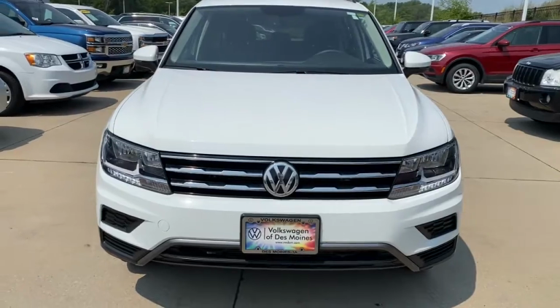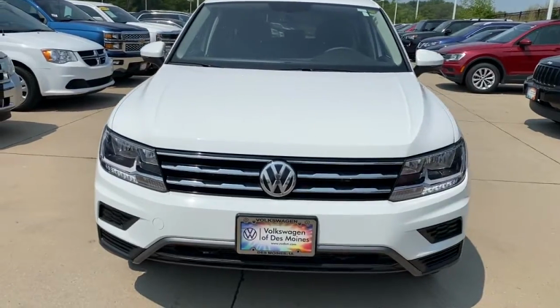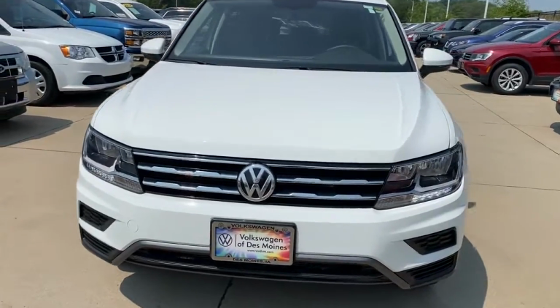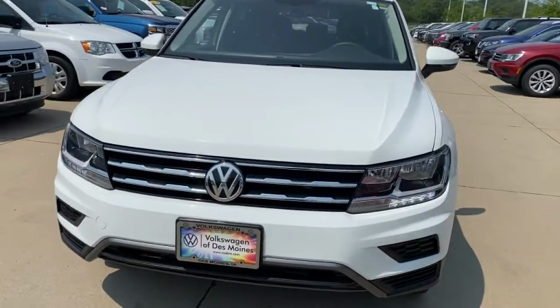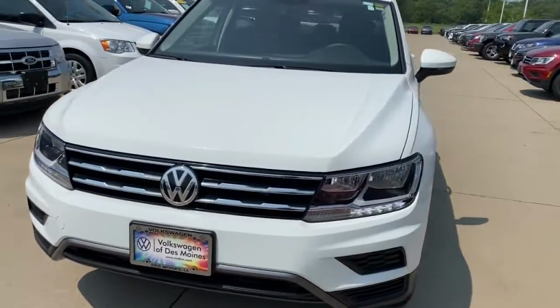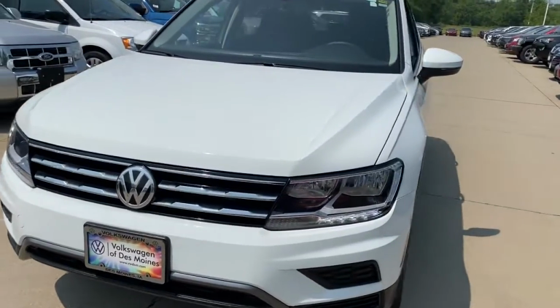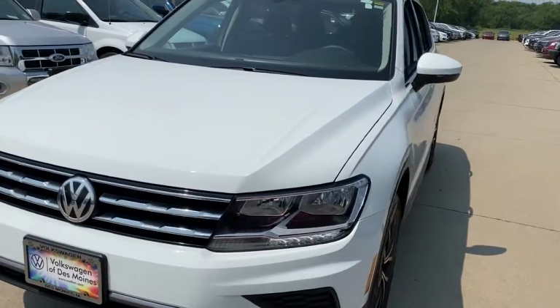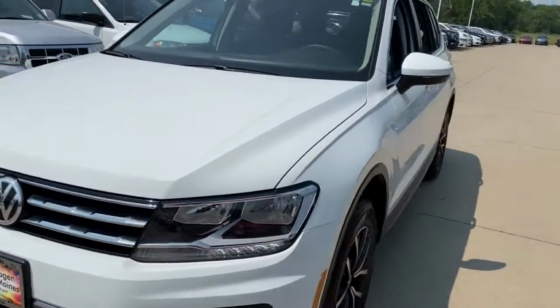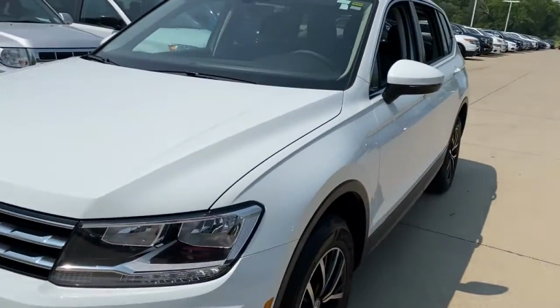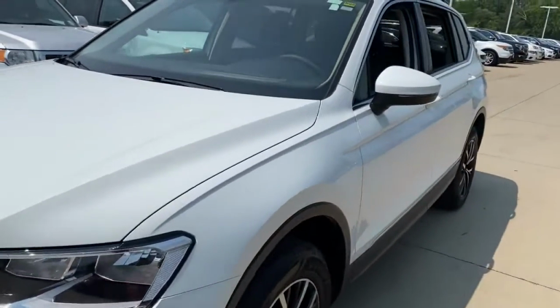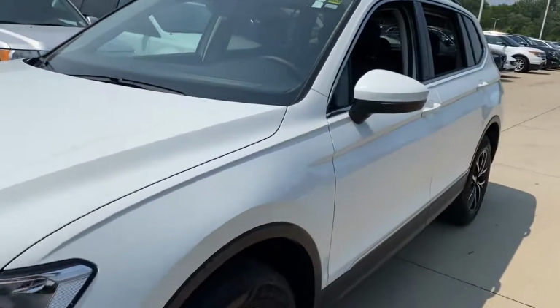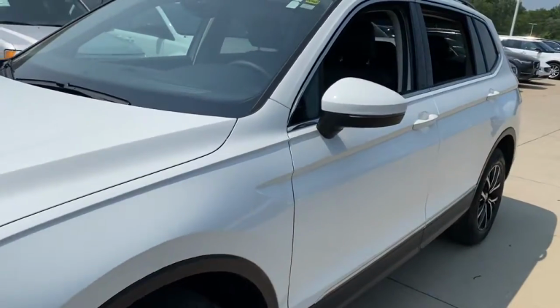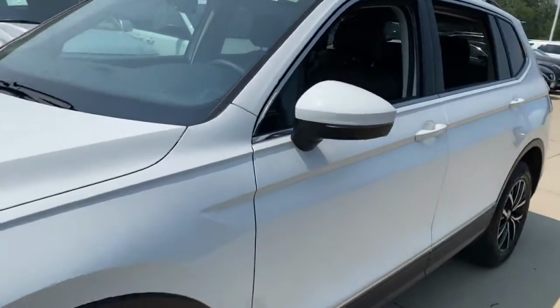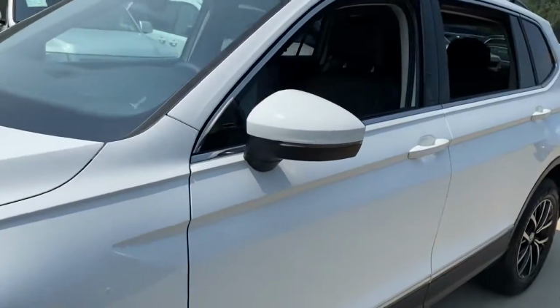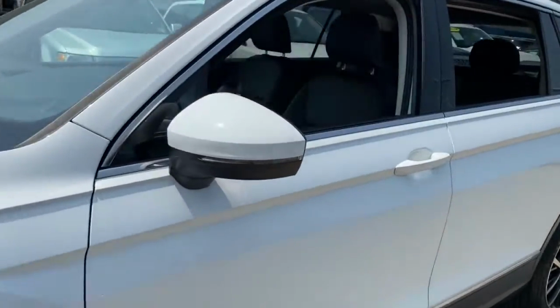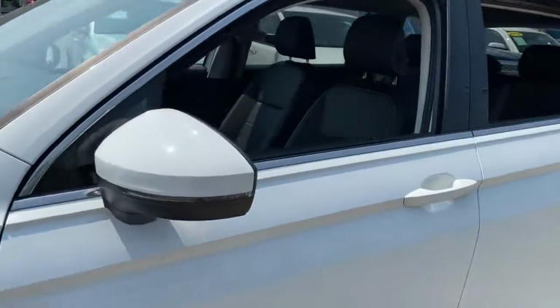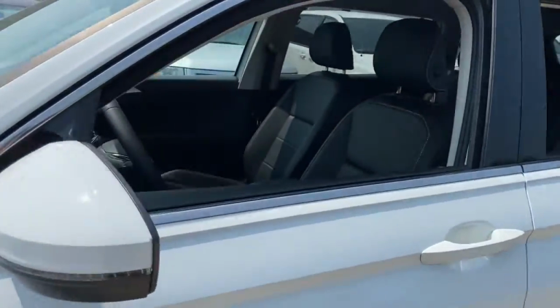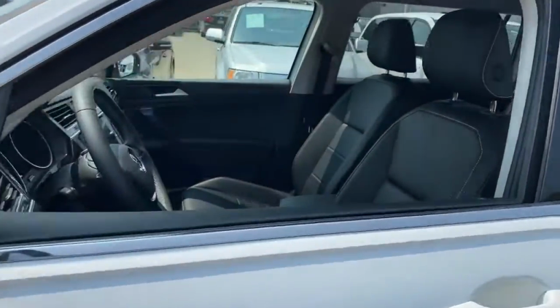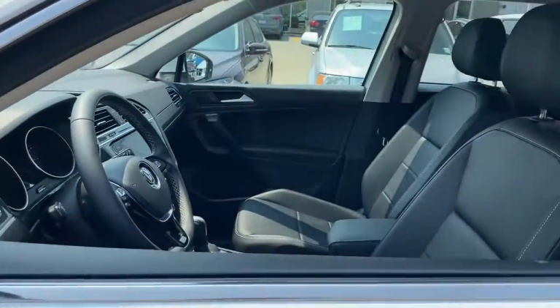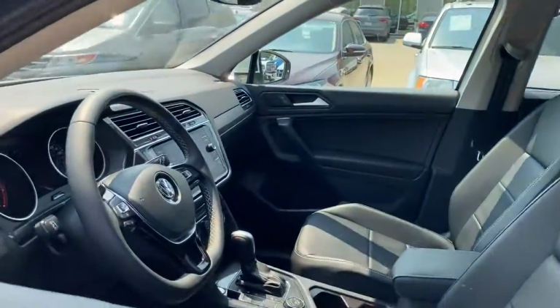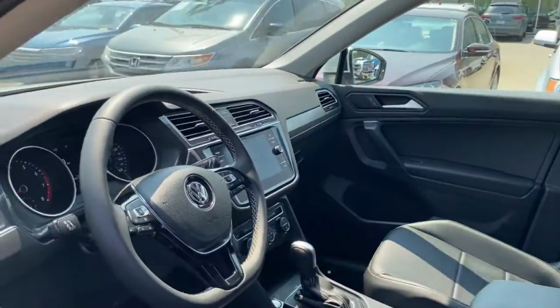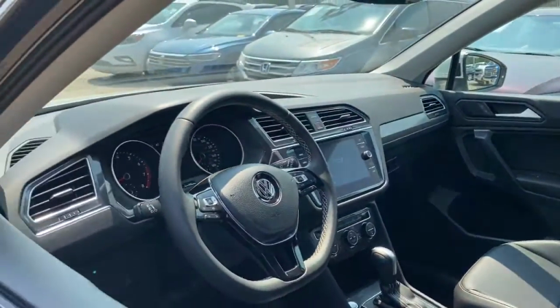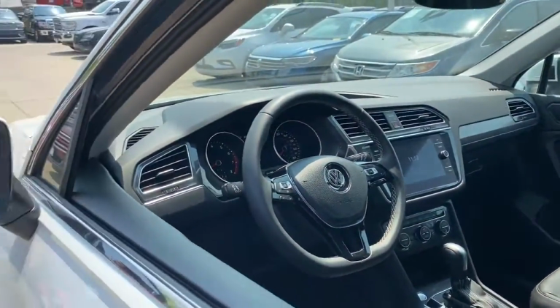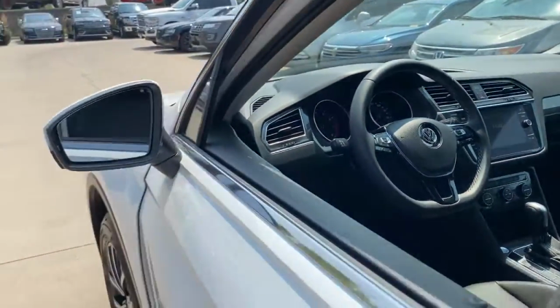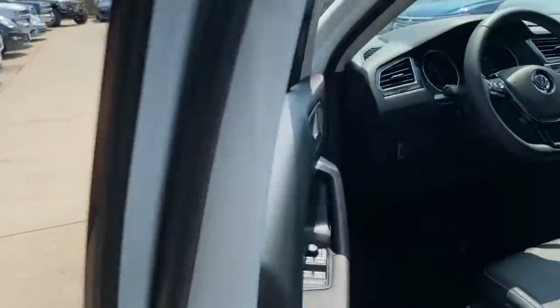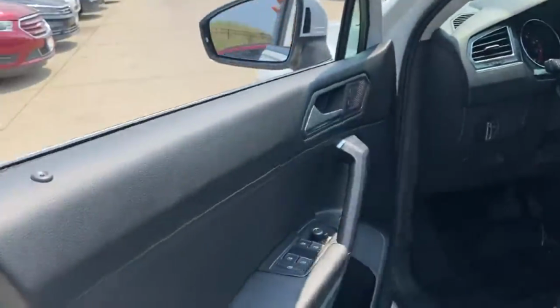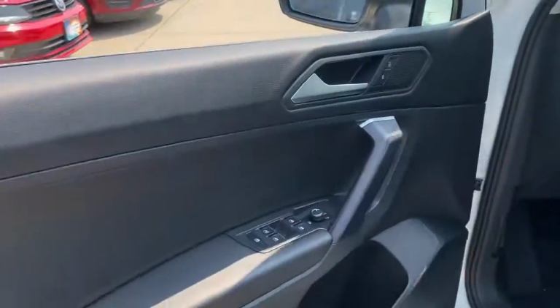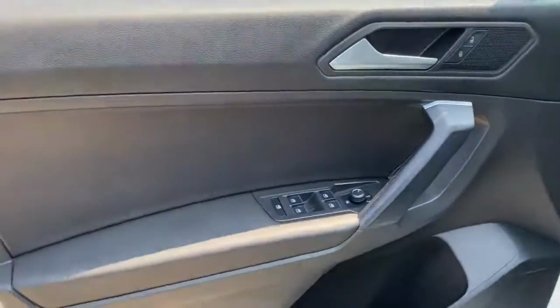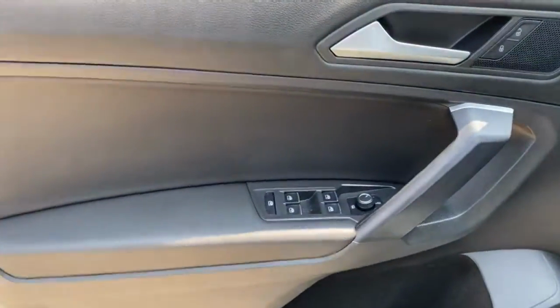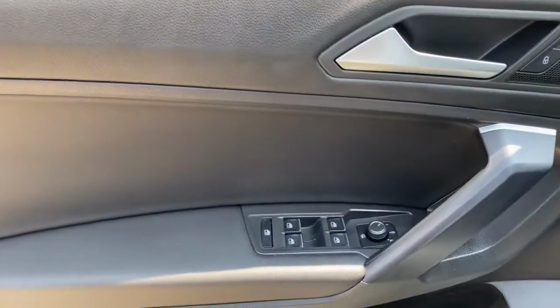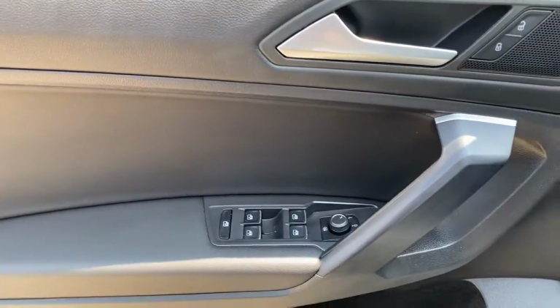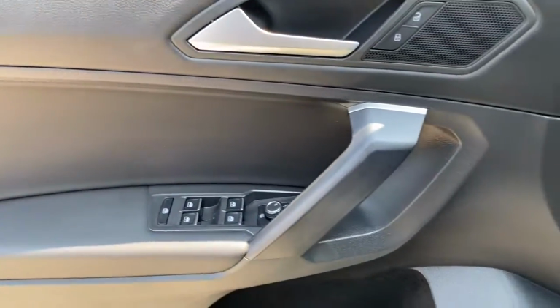Take a closer look at this Volkswagen Tiguan, the fuel-efficient compact SUV with standout flexibility. Available features like third-row seating and all-wheel drive let you enjoy even more of this crossover's capability.